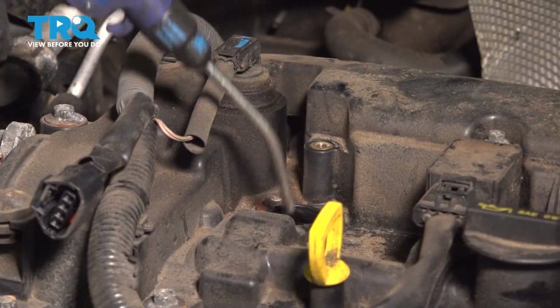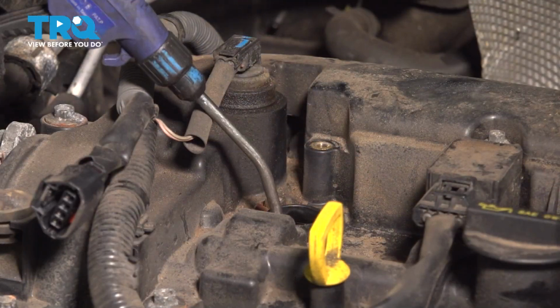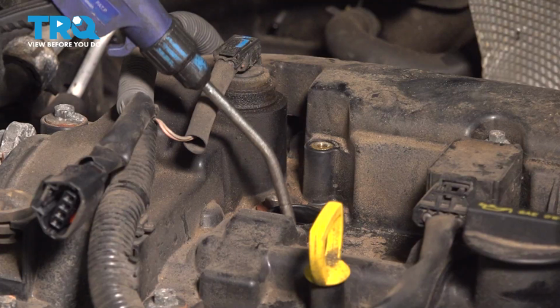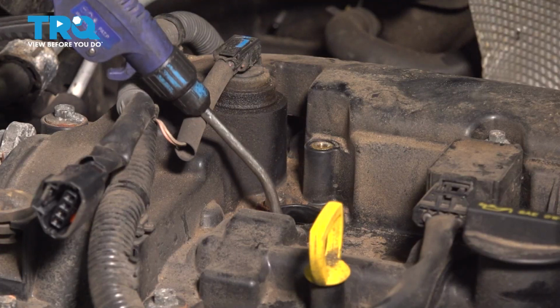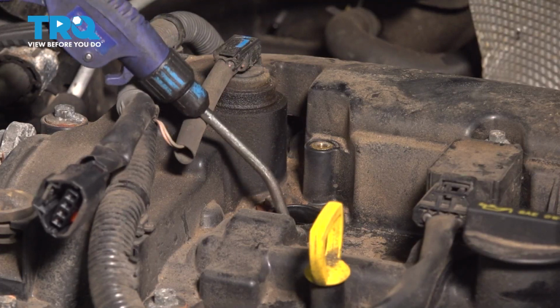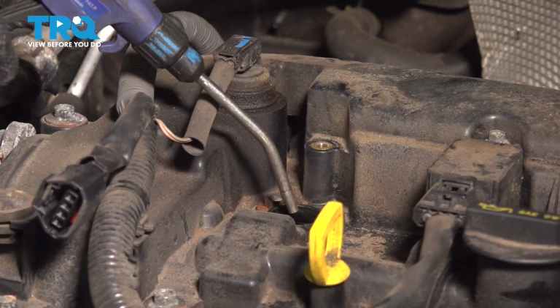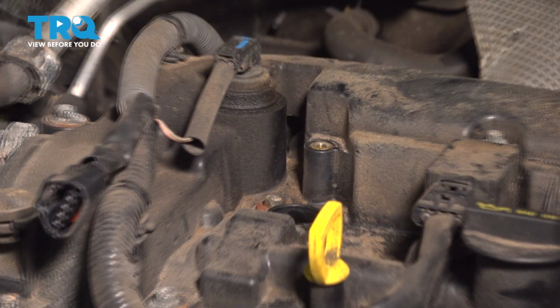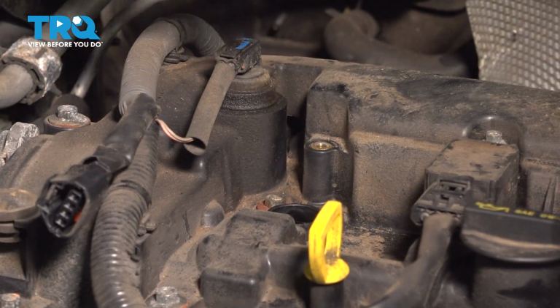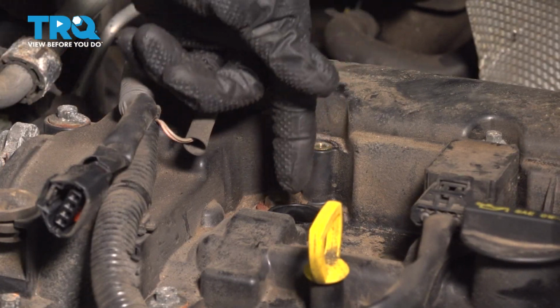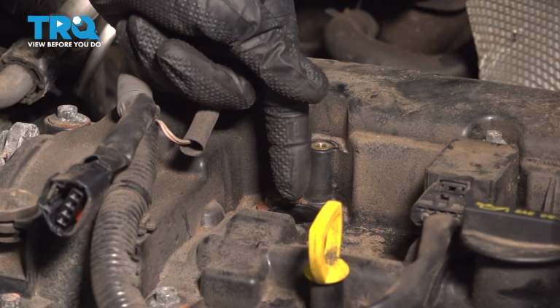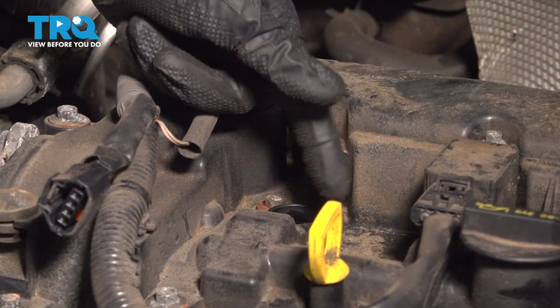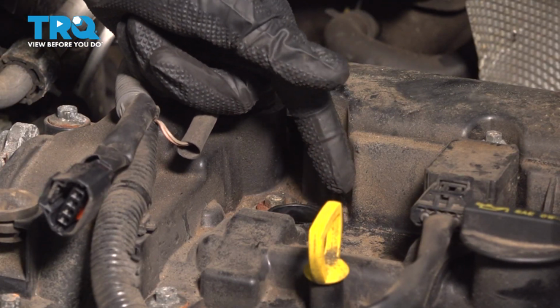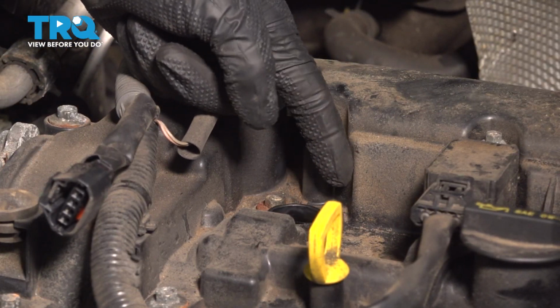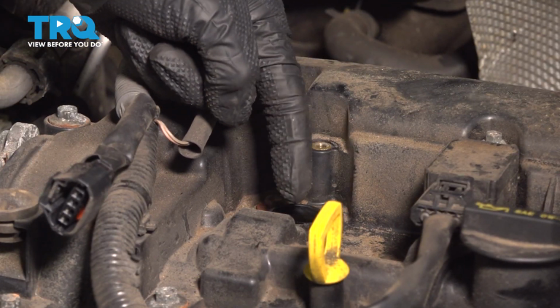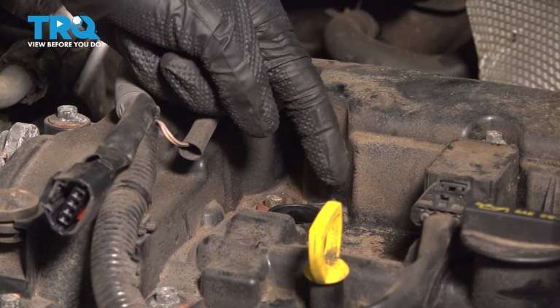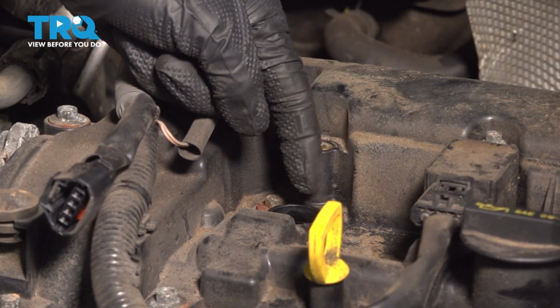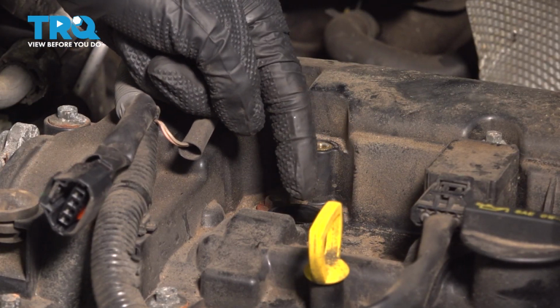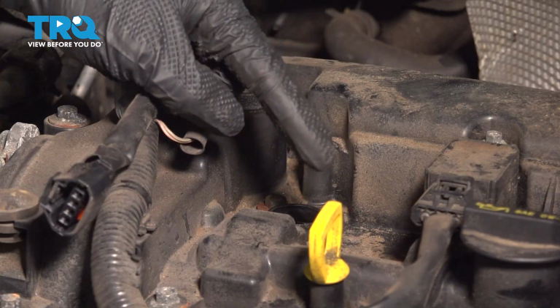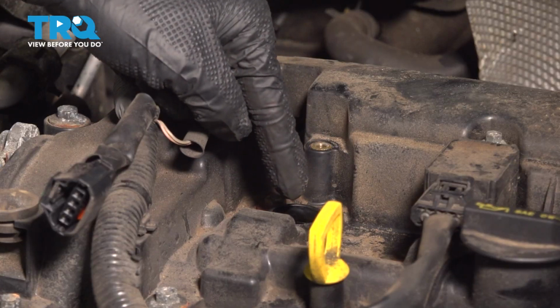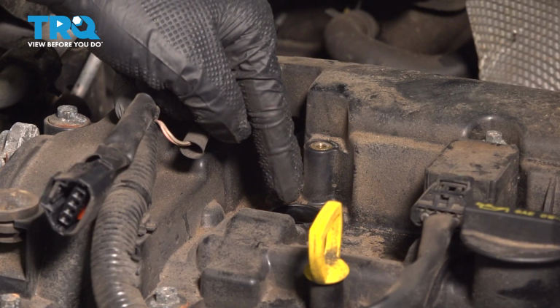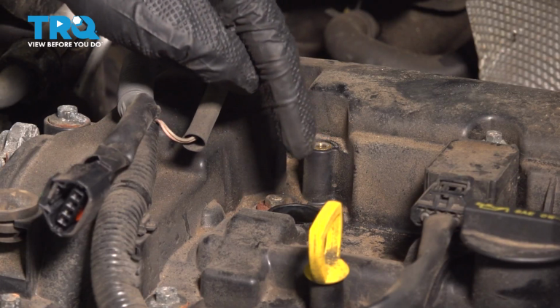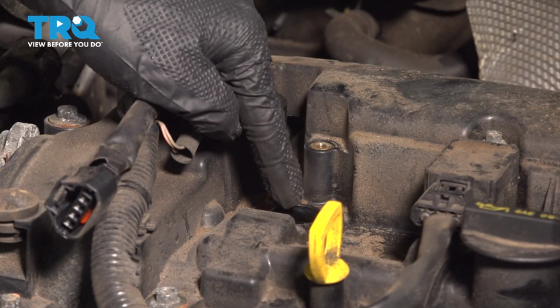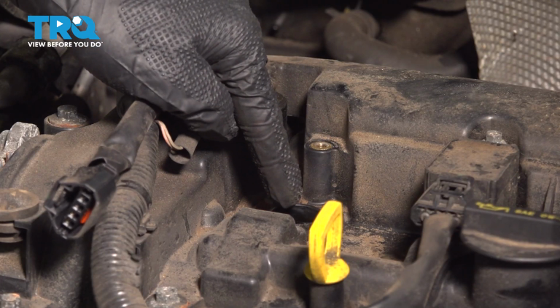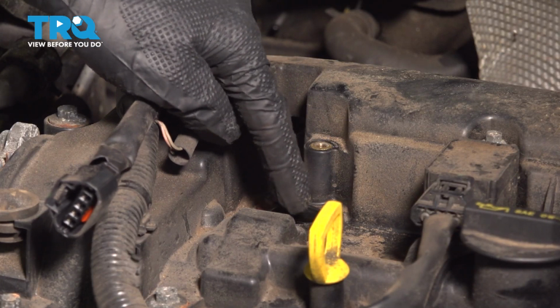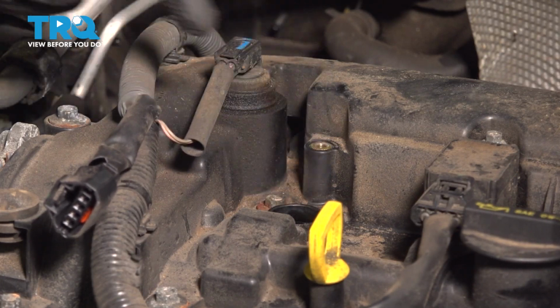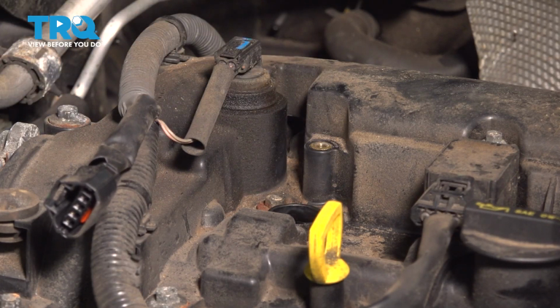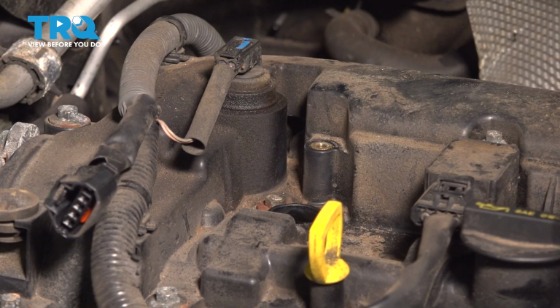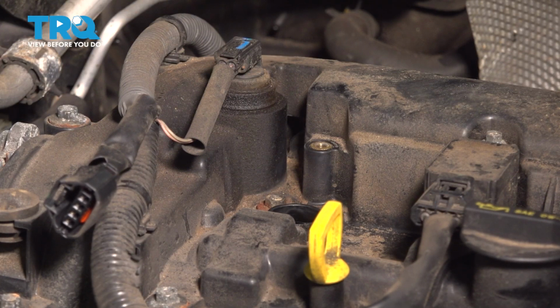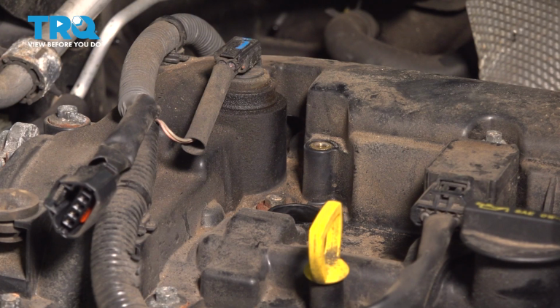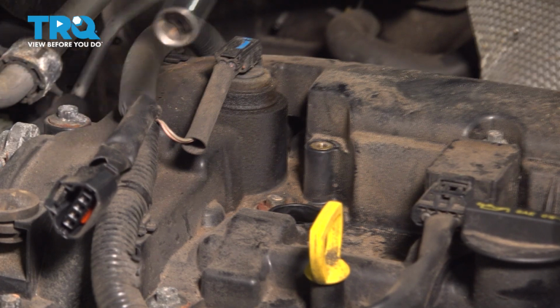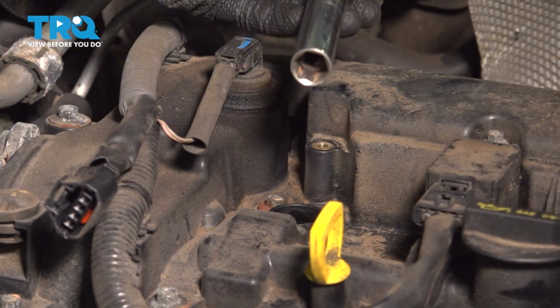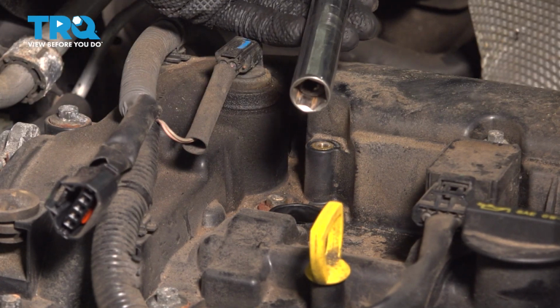Use compressed air in the port. If you saw any debris making its way out, typically it's the seal on the ignition coil that's bad. If you saw any oil, you have an issue with the valve cover gasket. Now that we have that cleaned, we're going to be using a nine-sixteenths spark plug socket.